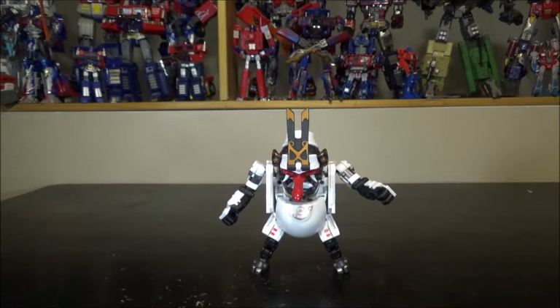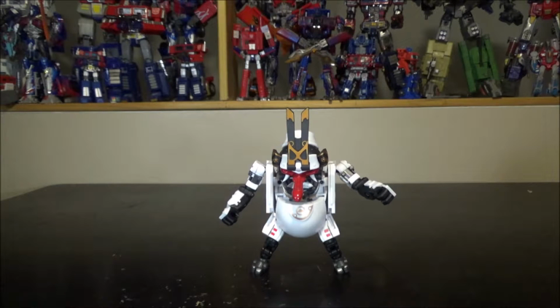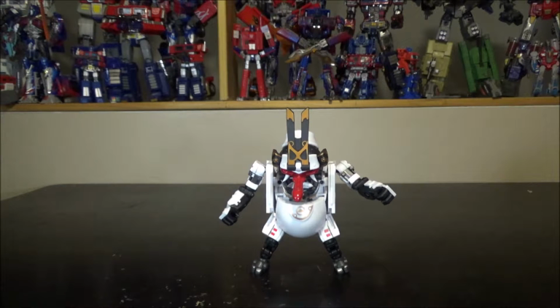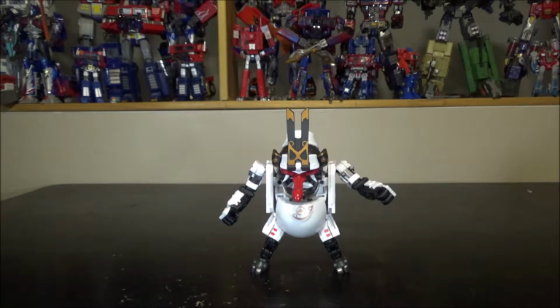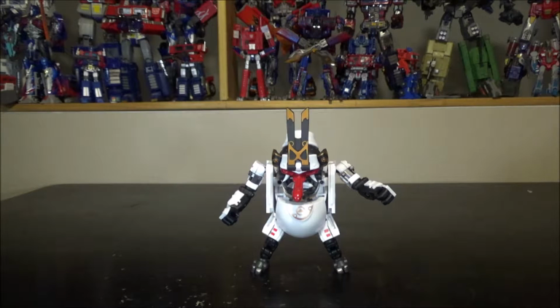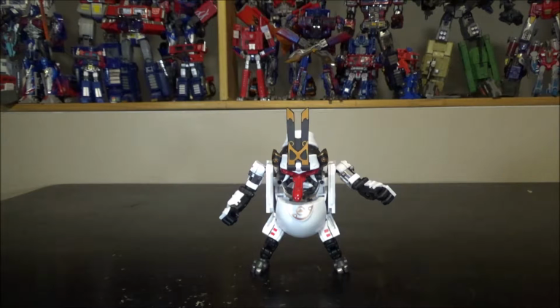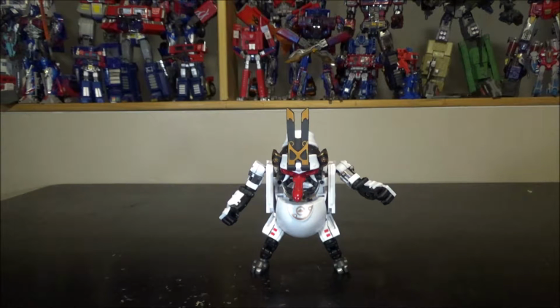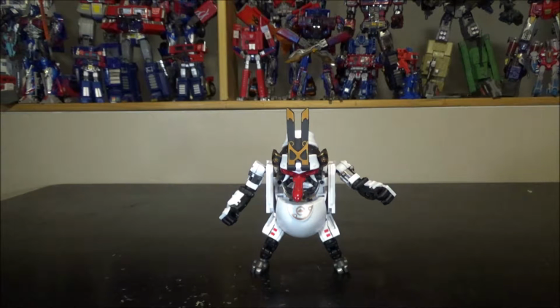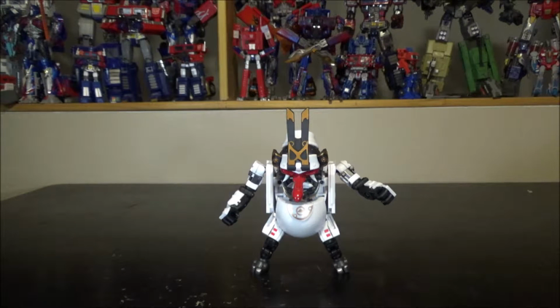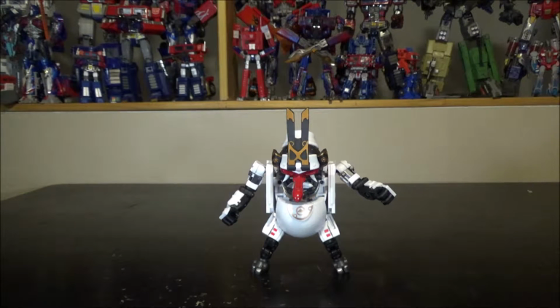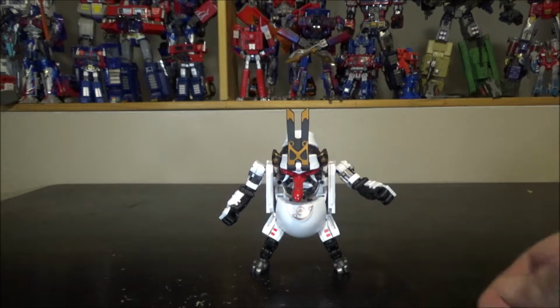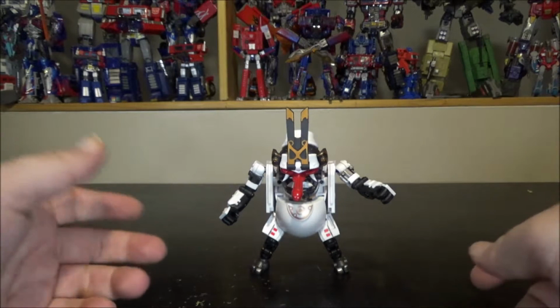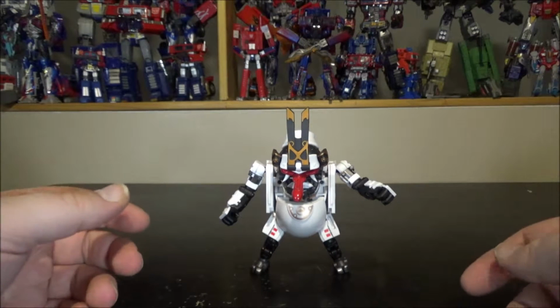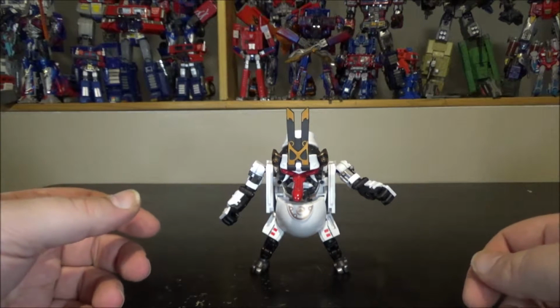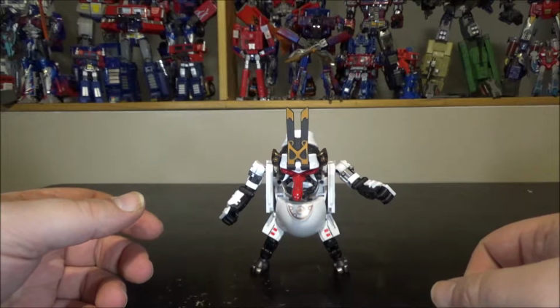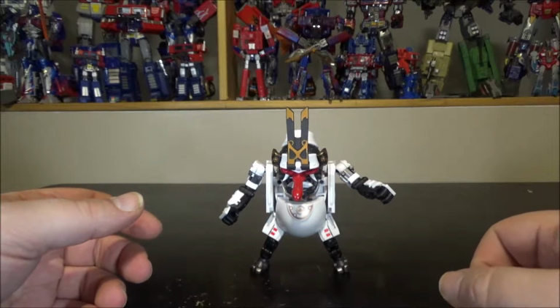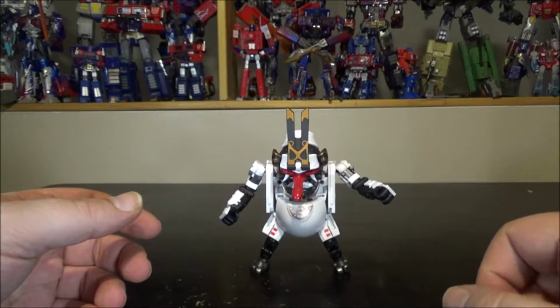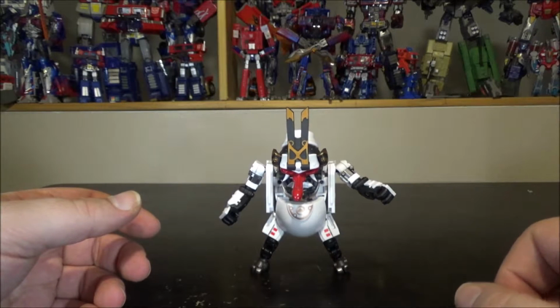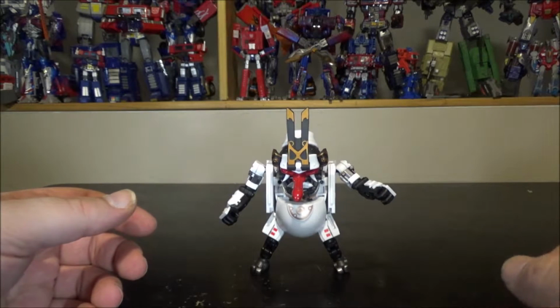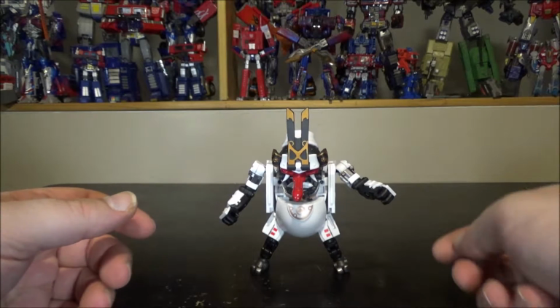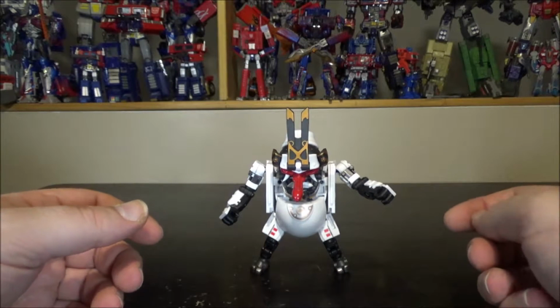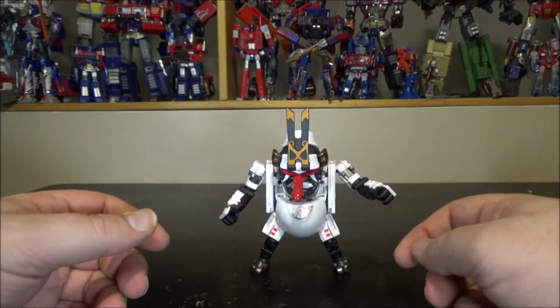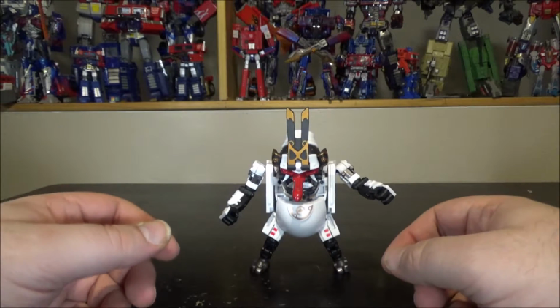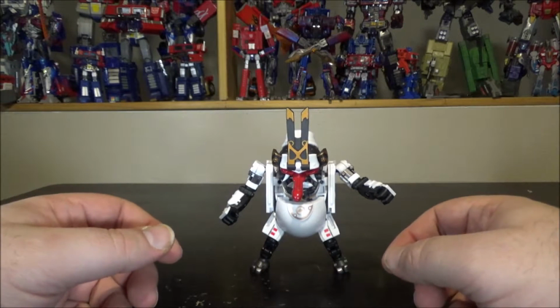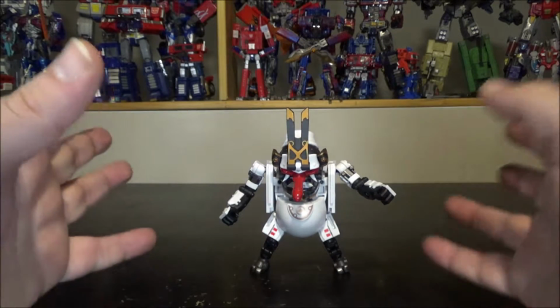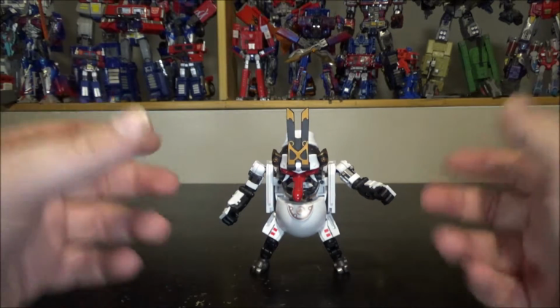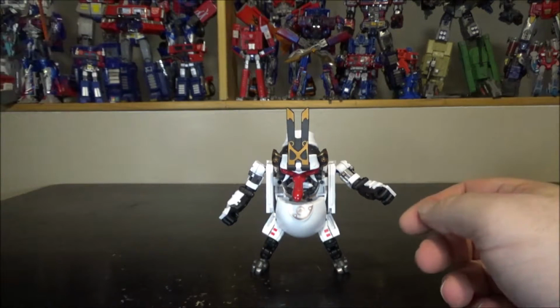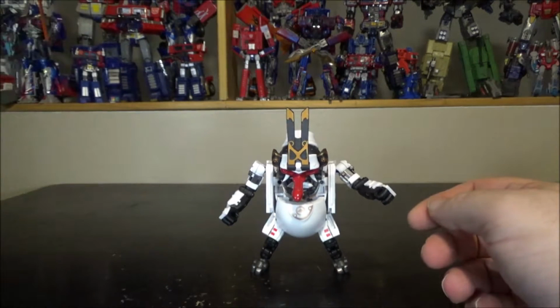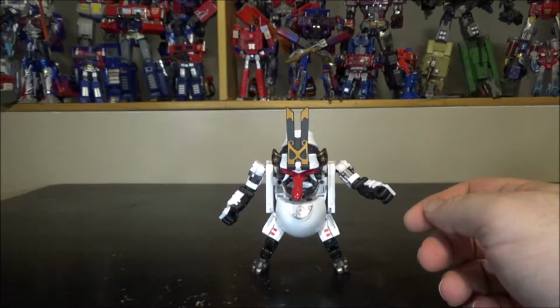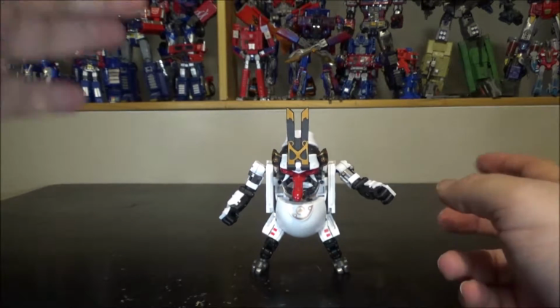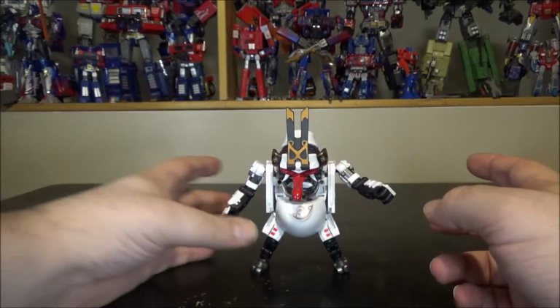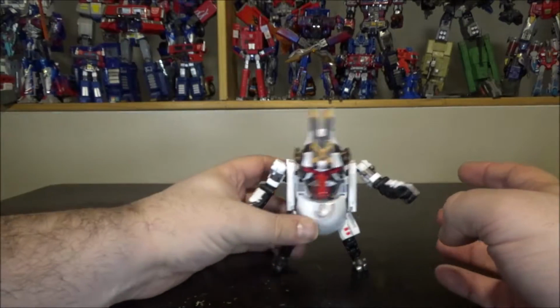If you're interested in my Dildo Cup robot, you can see previous reviews I made of him — go check out my other videos. Anyway, transformation right now.